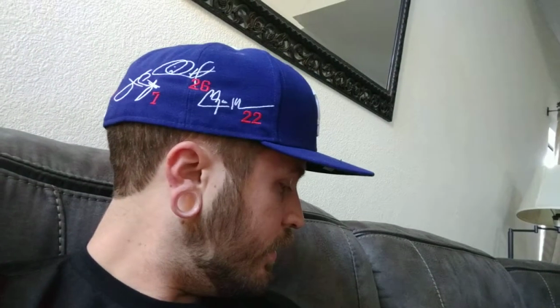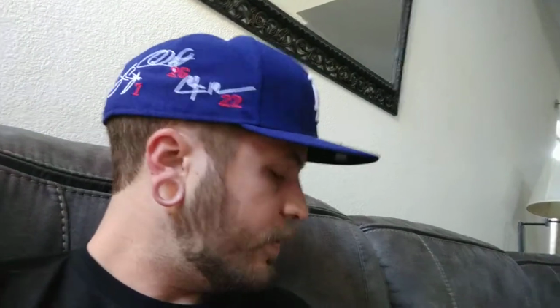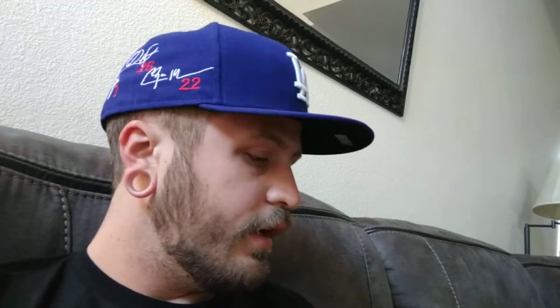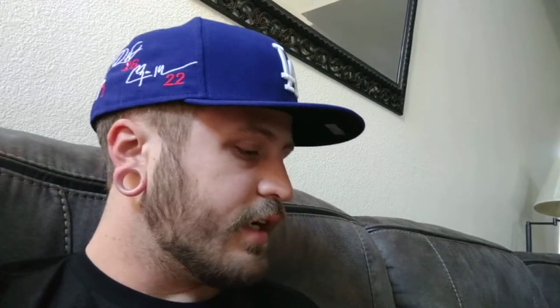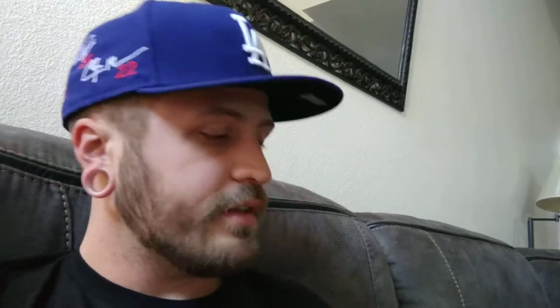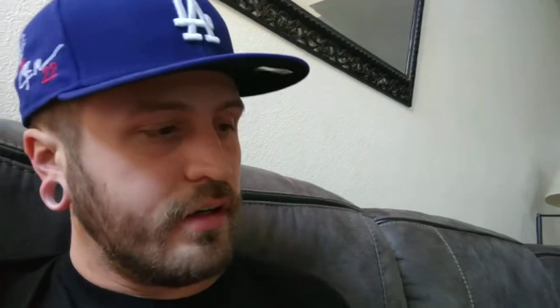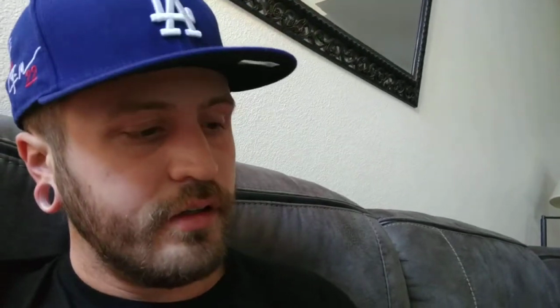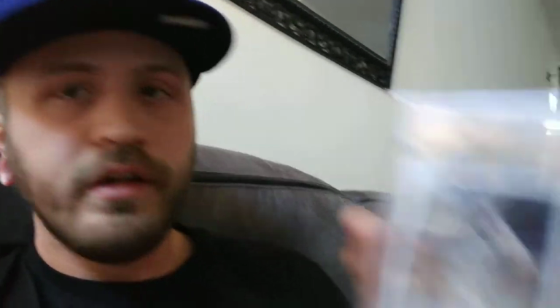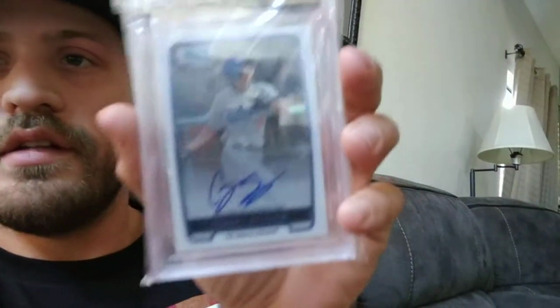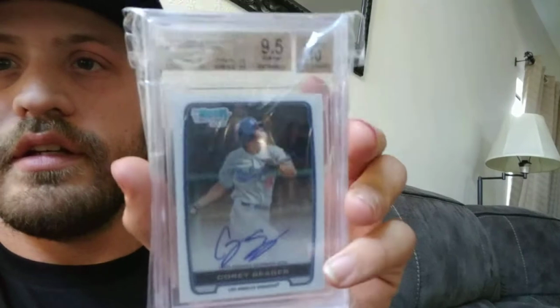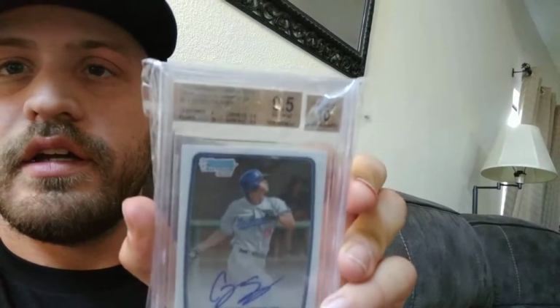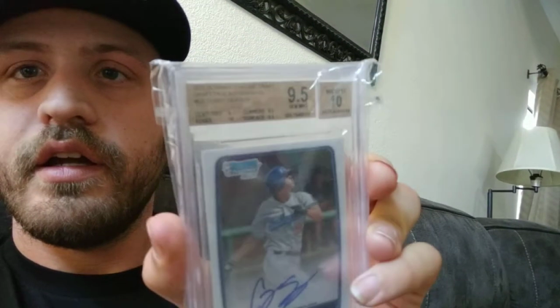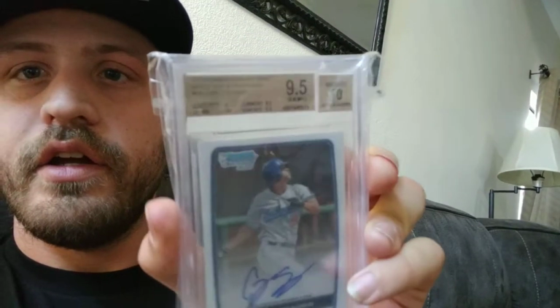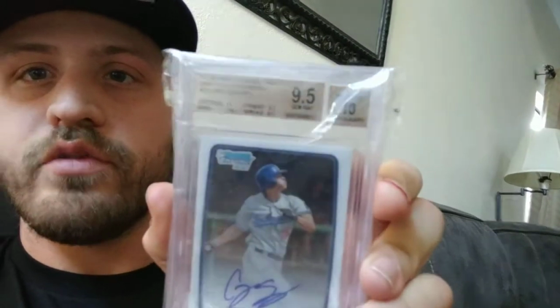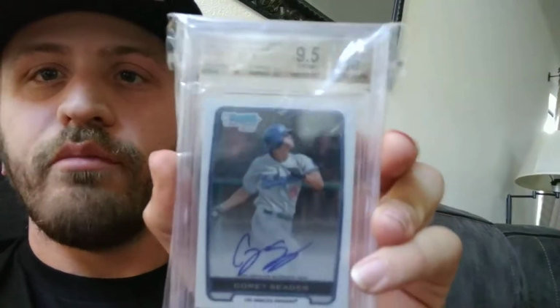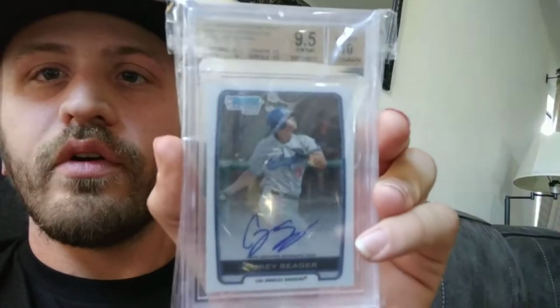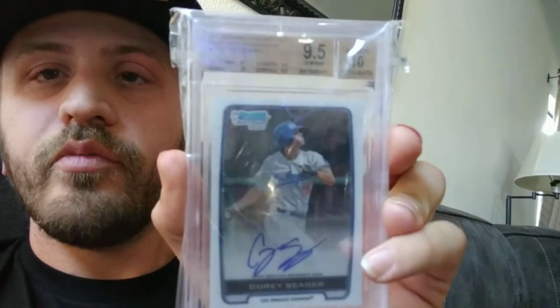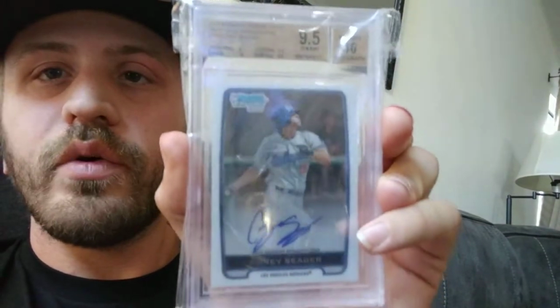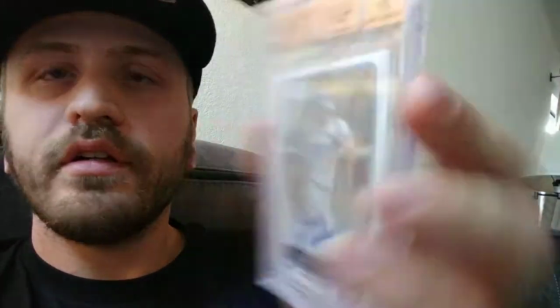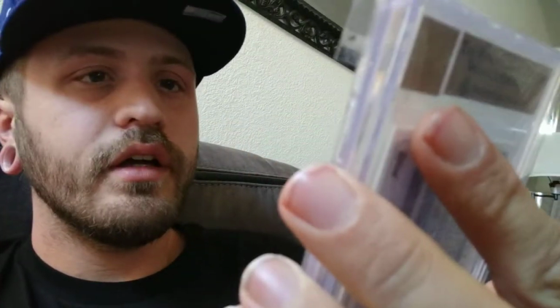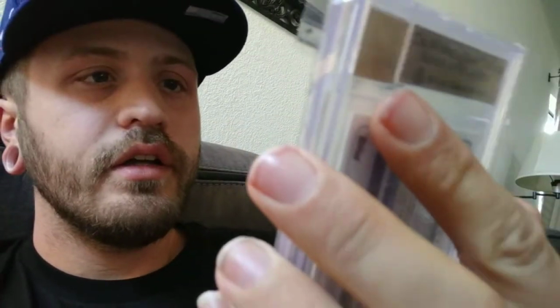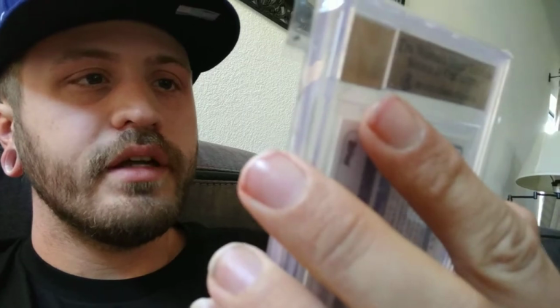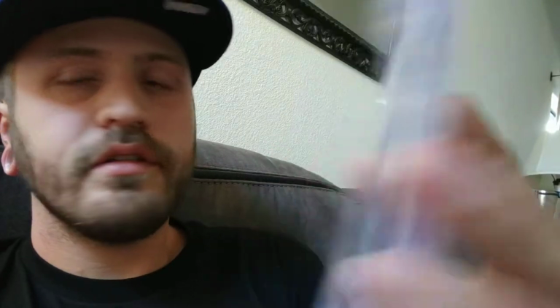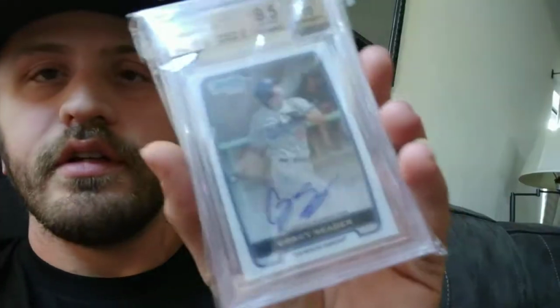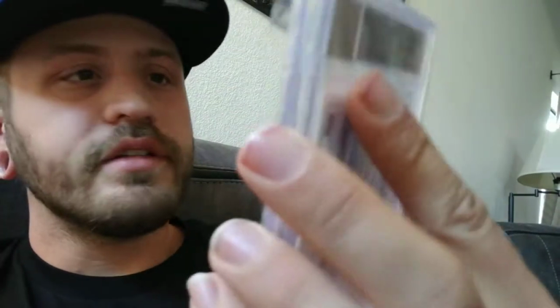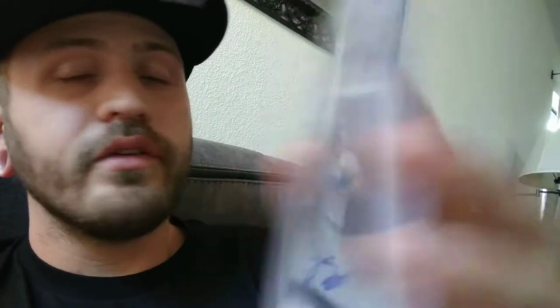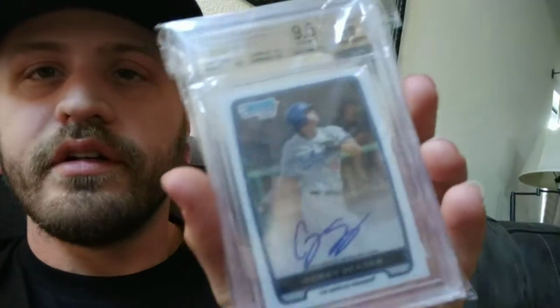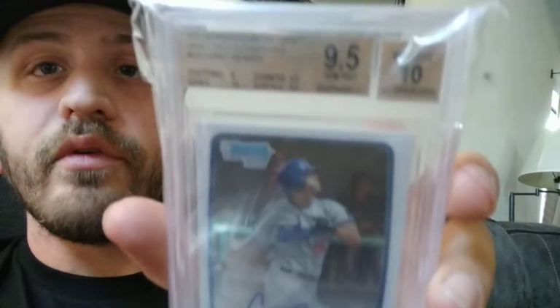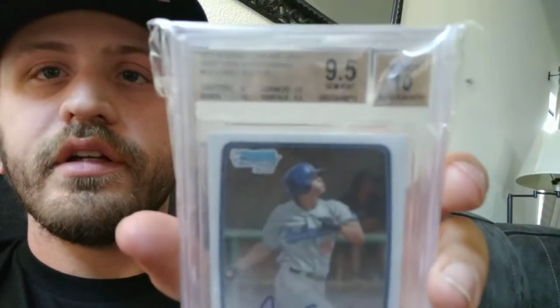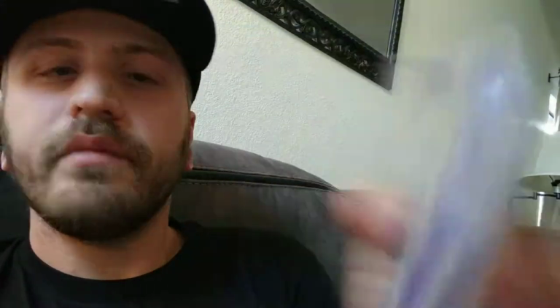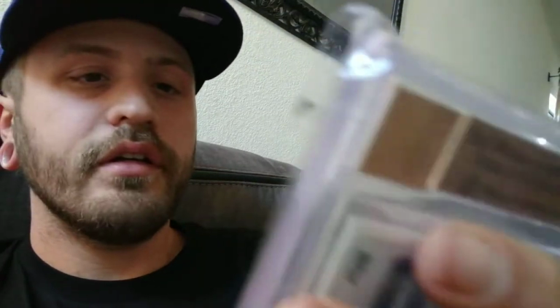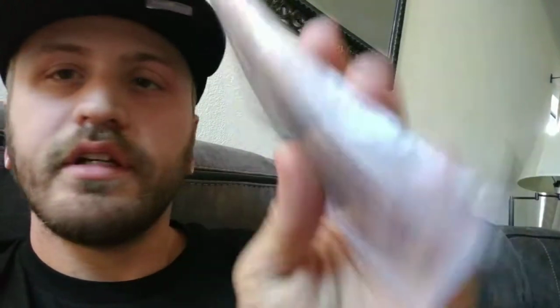Second to the best card is the 2012 Bowman Chrome Corey Seeger. Just a base — has a 9 on centering, unfortunately, but it's a keeper.